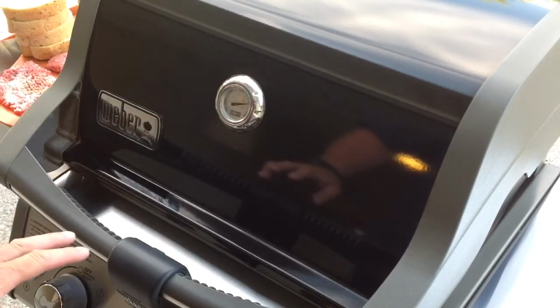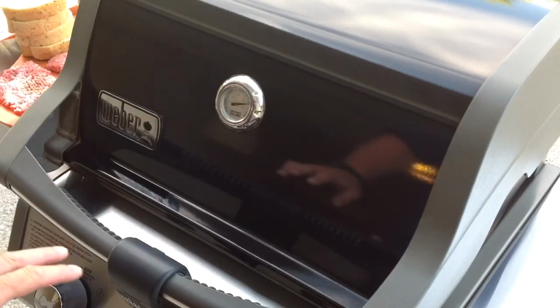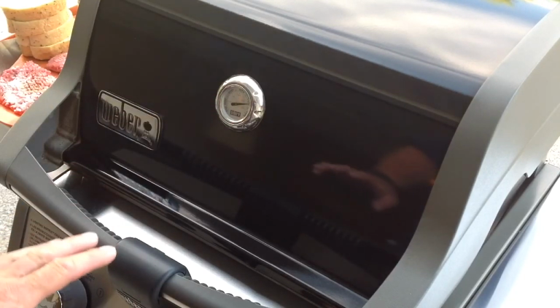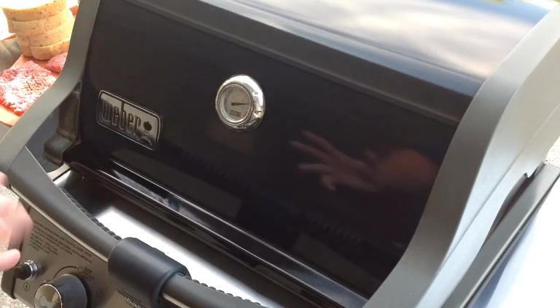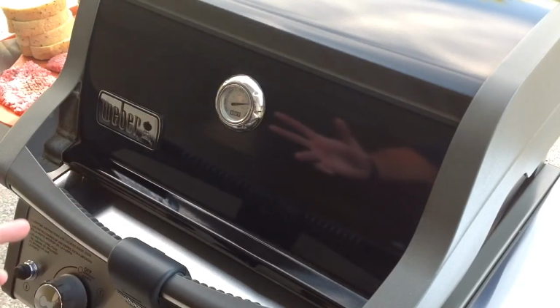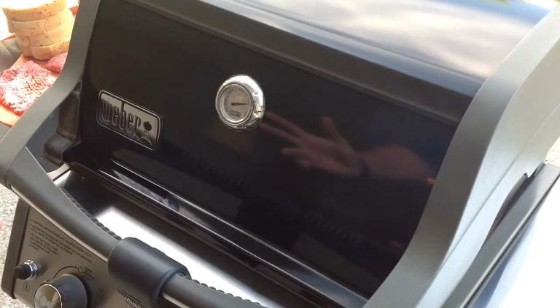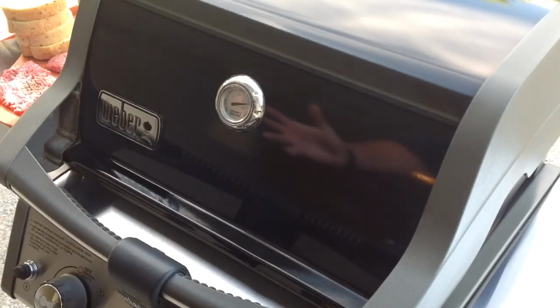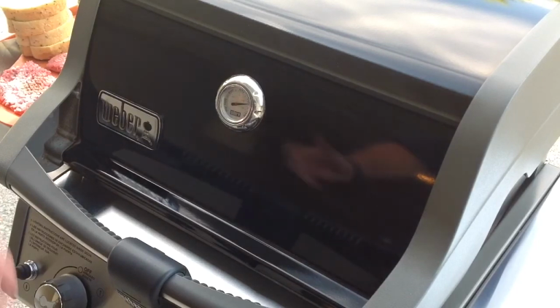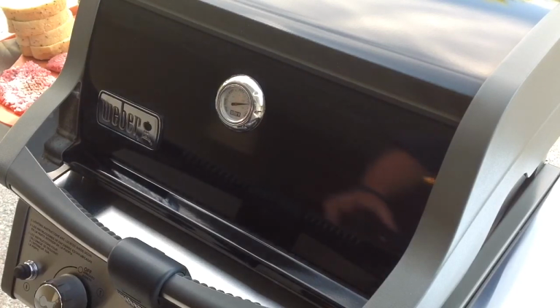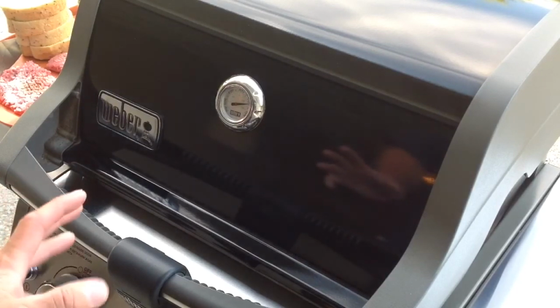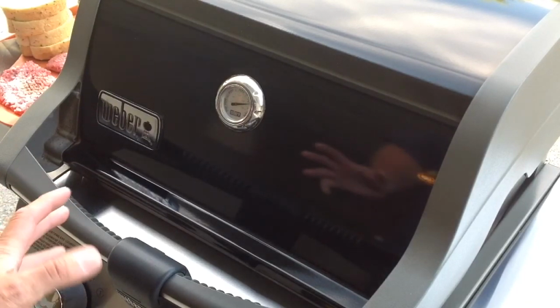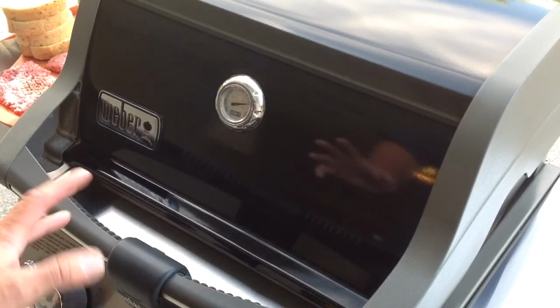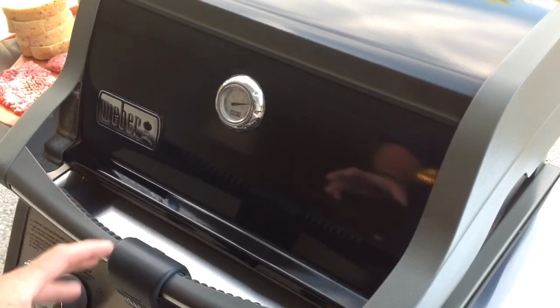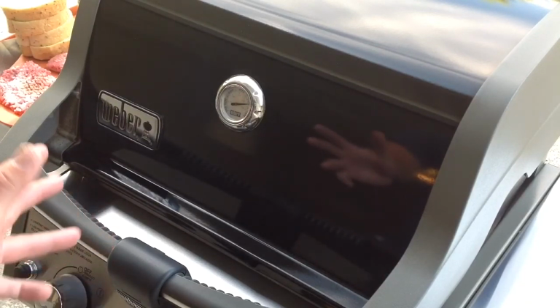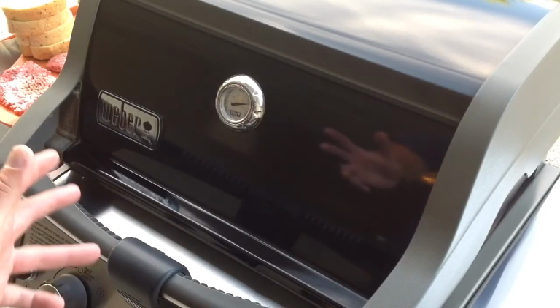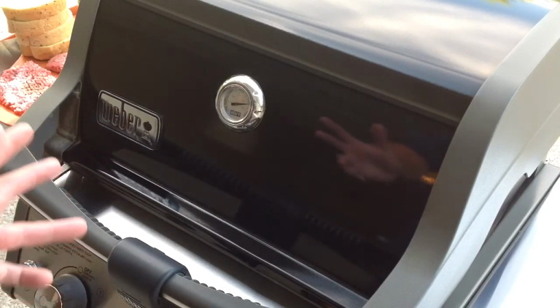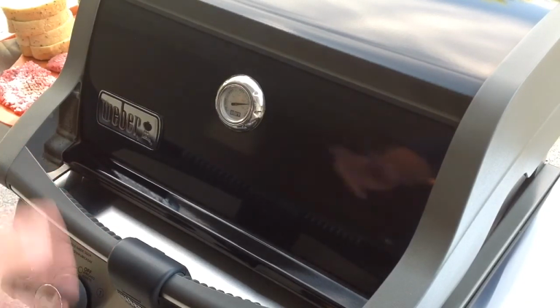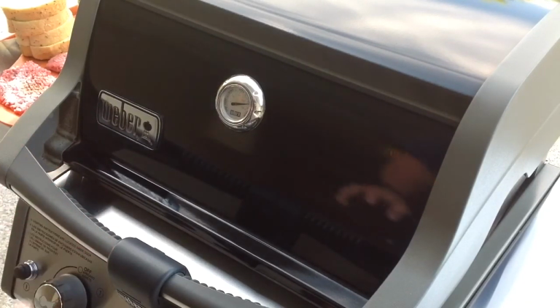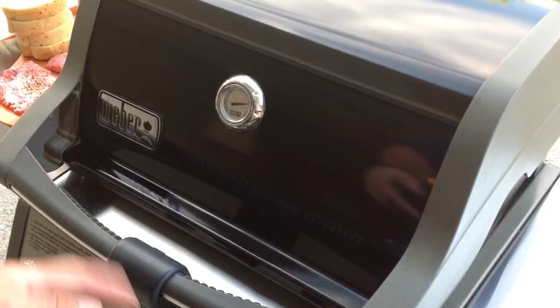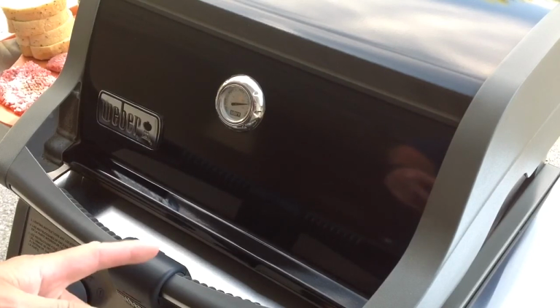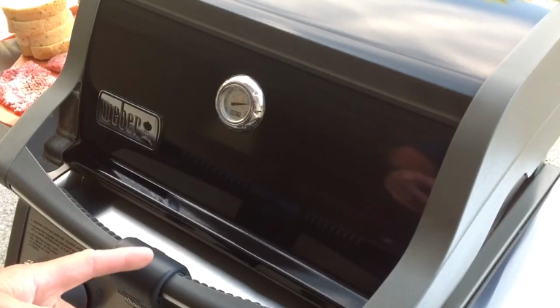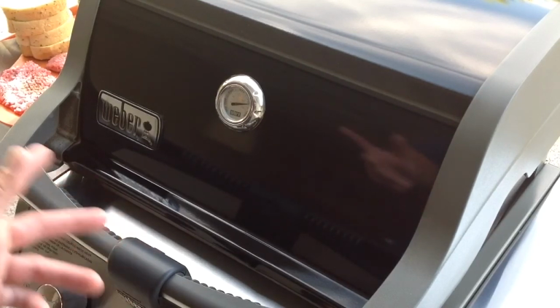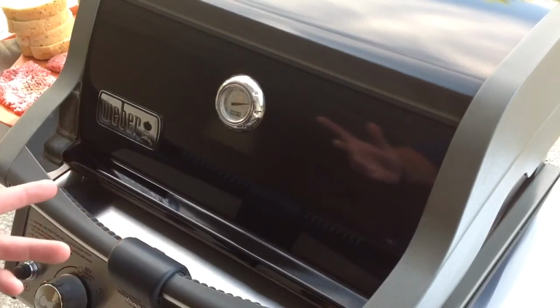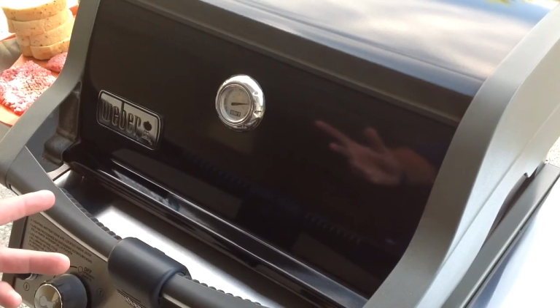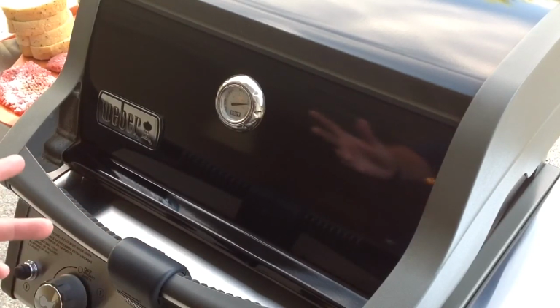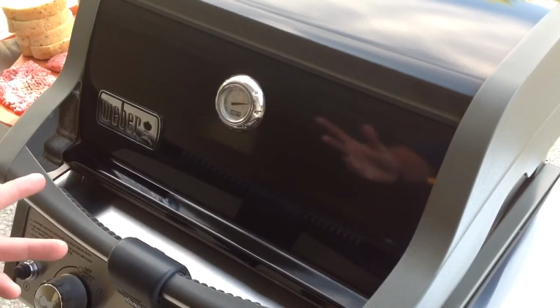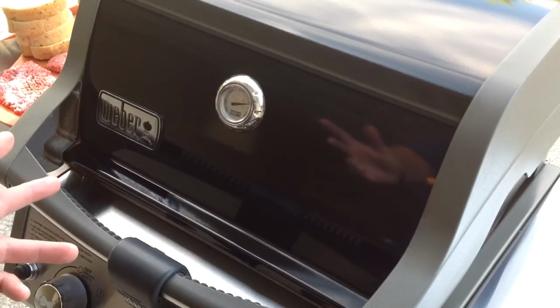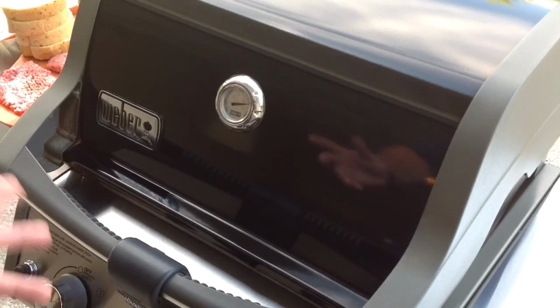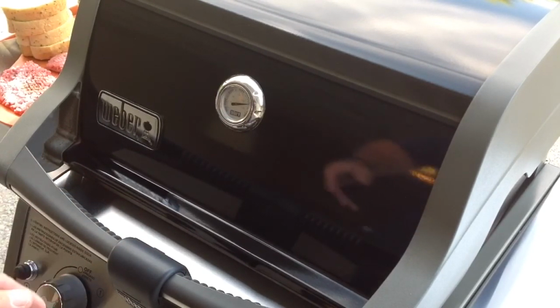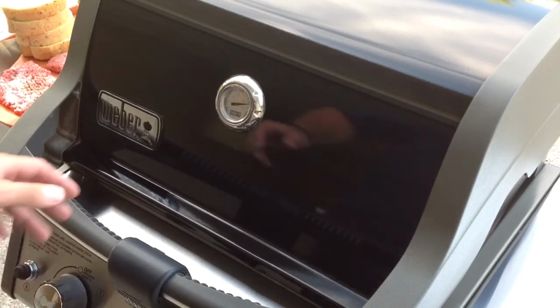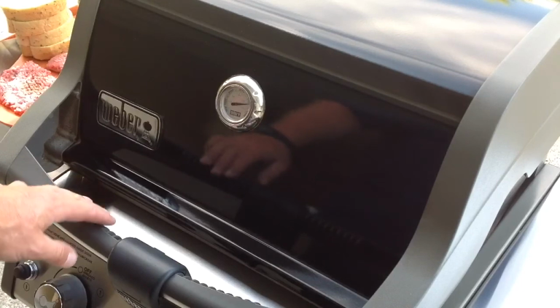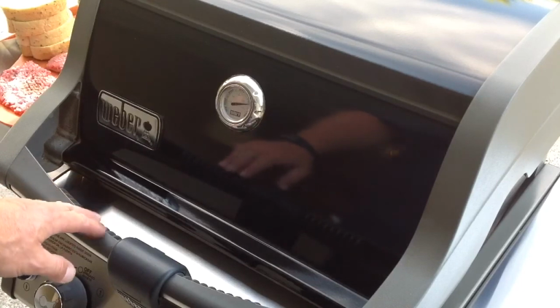I've got some cube steak, and real simple. You know, you come home after work, you want to do something maybe like burgers, maybe a little bit different than burgers. How about some cube steak? We all see it at the grocery store. What about some cube steak? So let's put some cube steak on there.